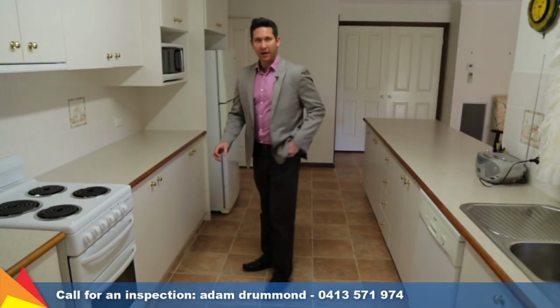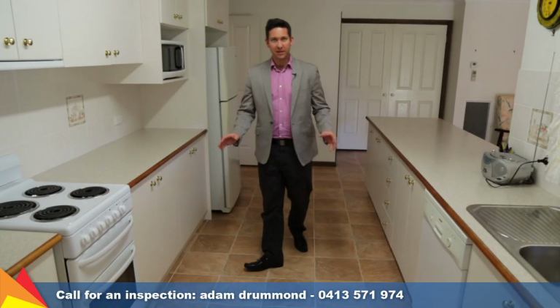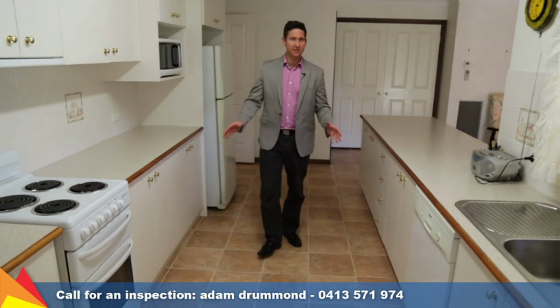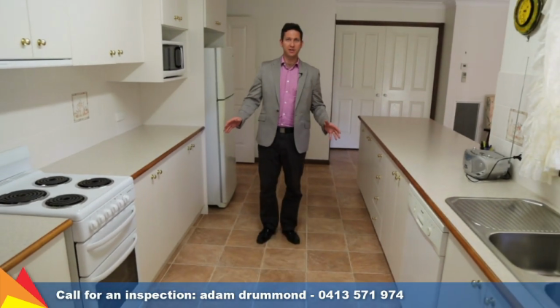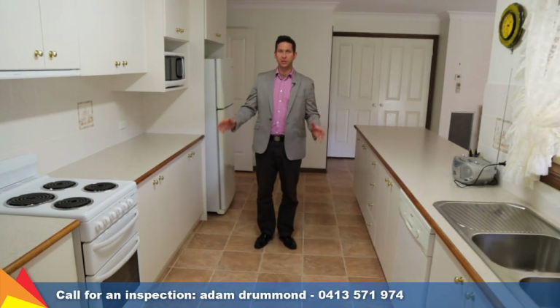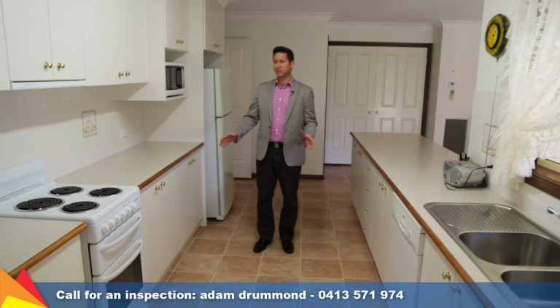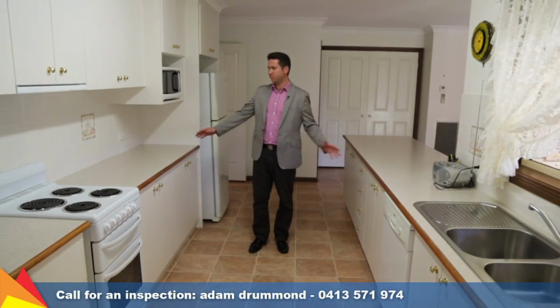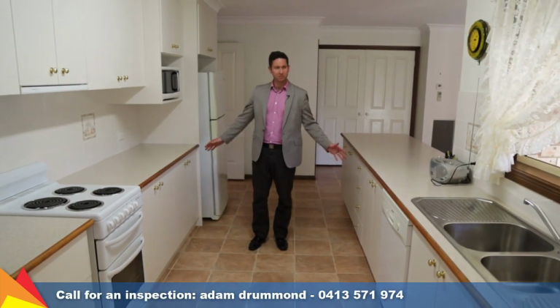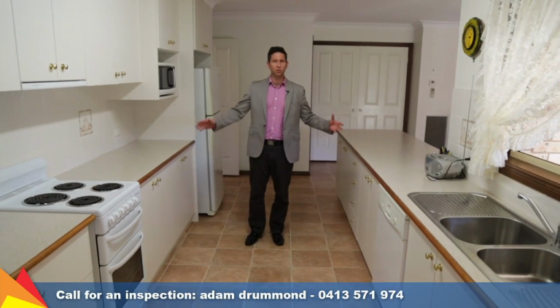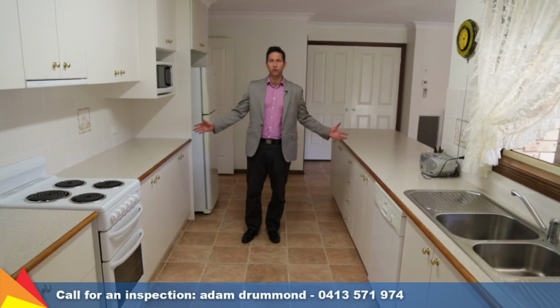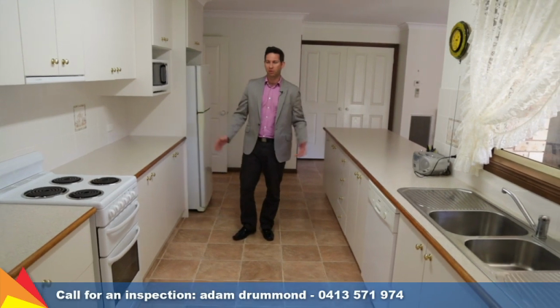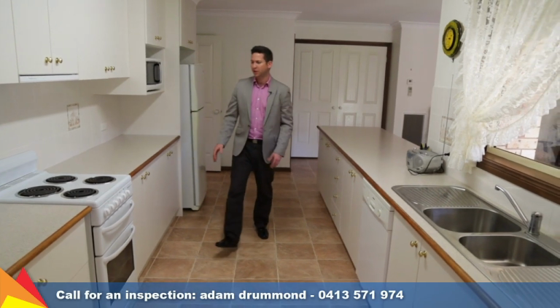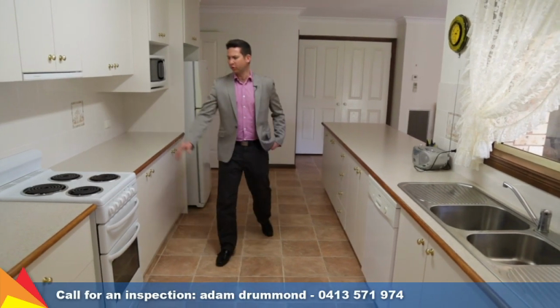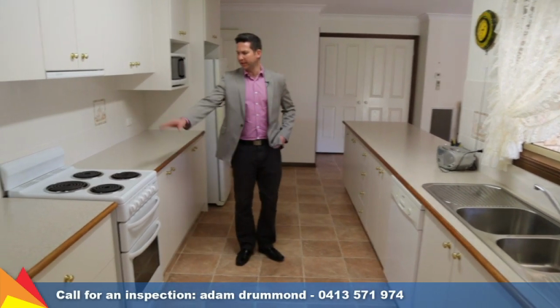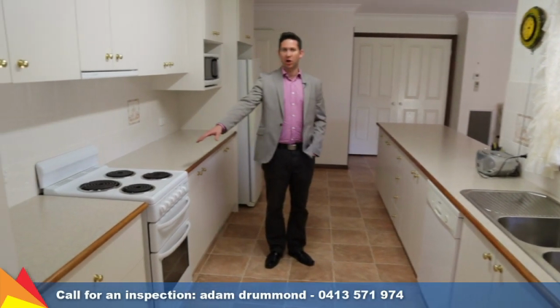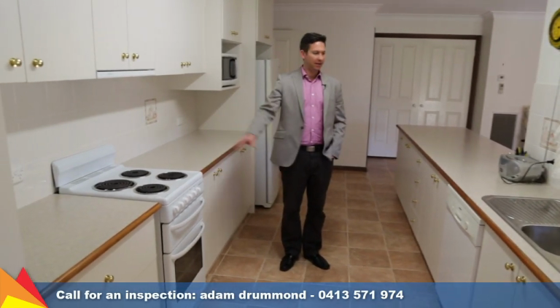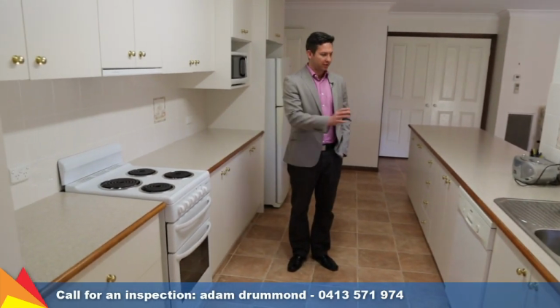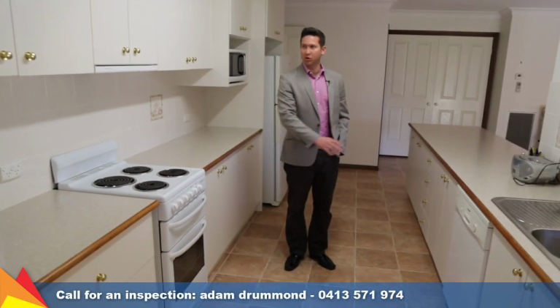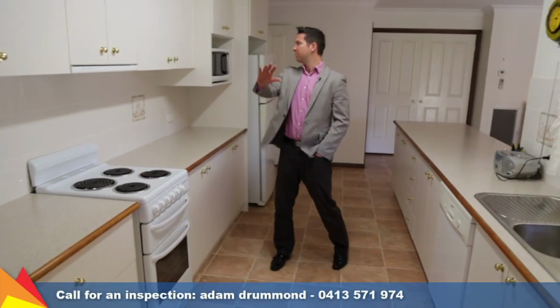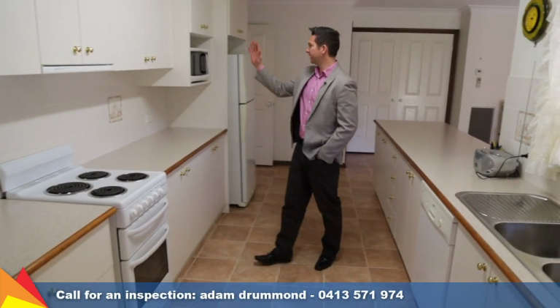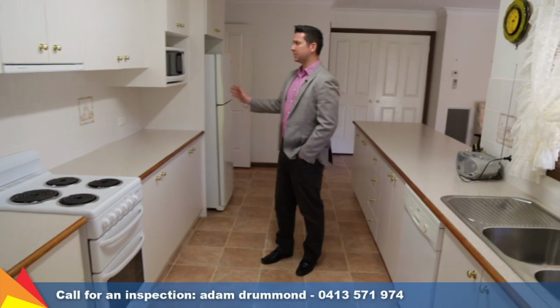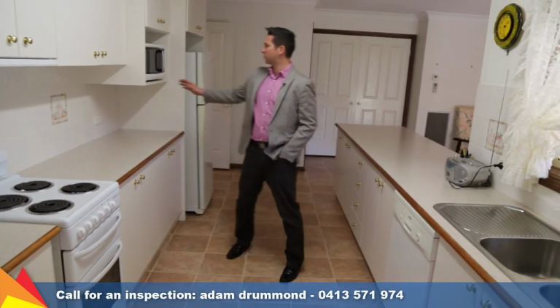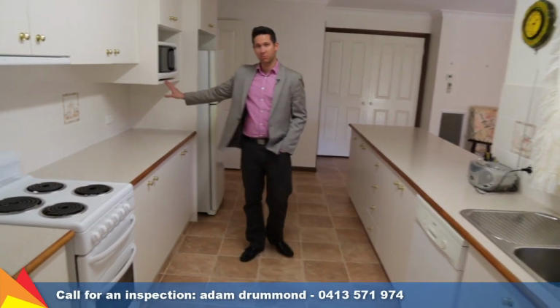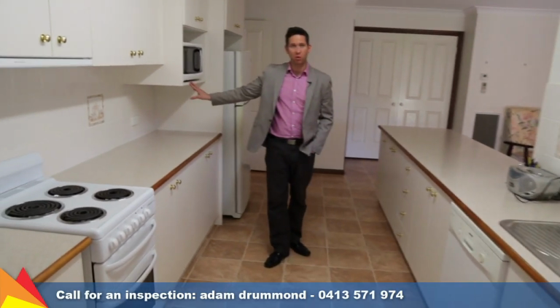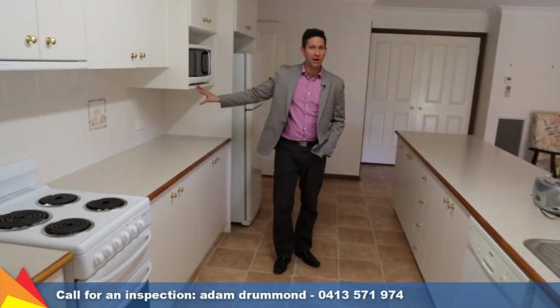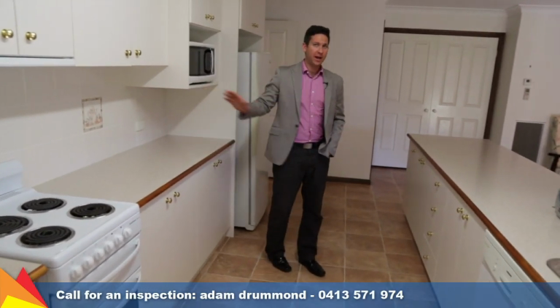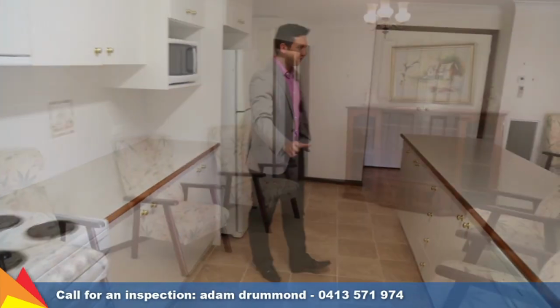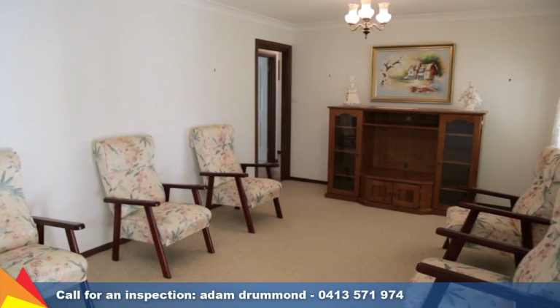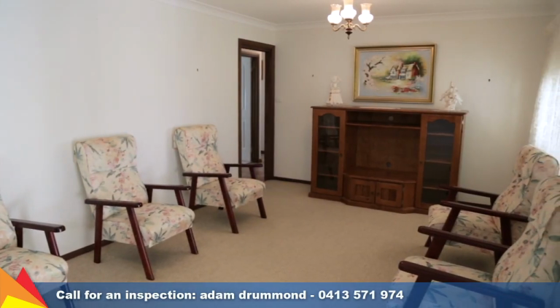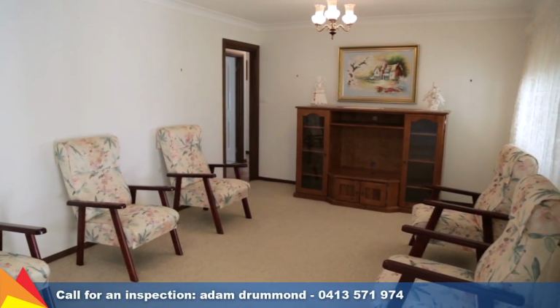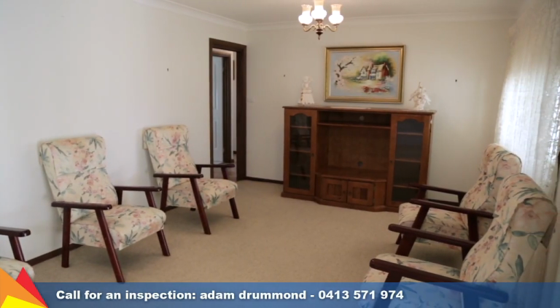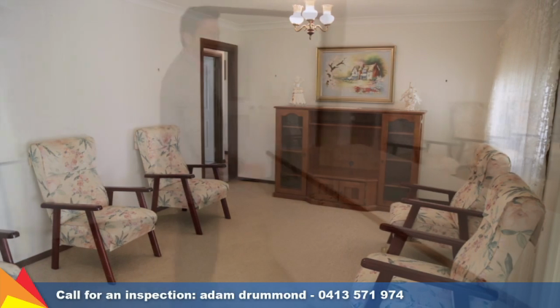How big is this kitchen? There's seriously so much bench space to do all your food preparation. We've got an electric stove, a dishwasher, plenty of cupboard space, and a spot for the microwave. And off the kitchen, you've got this large family area too.